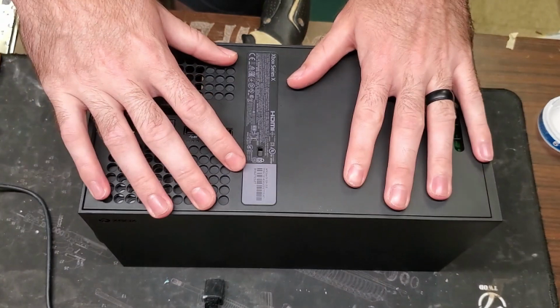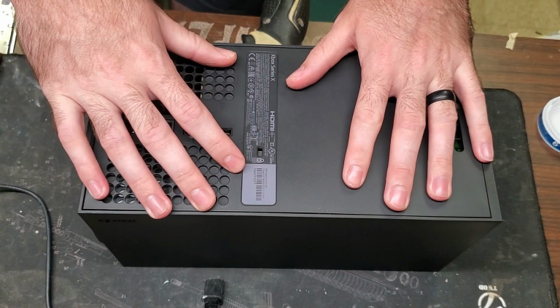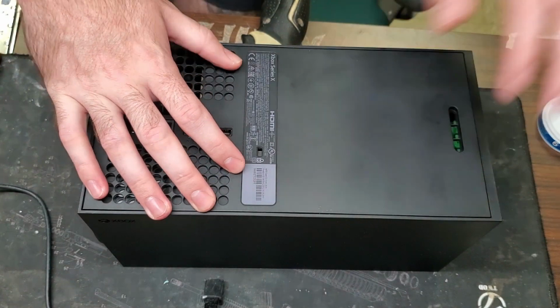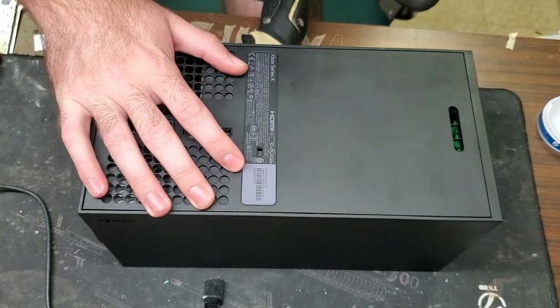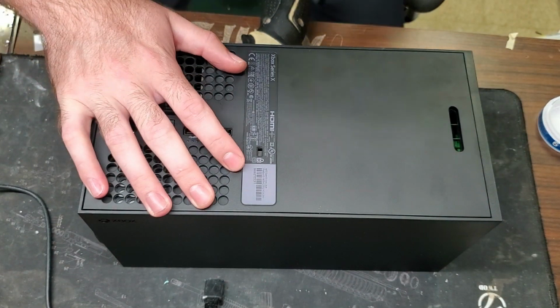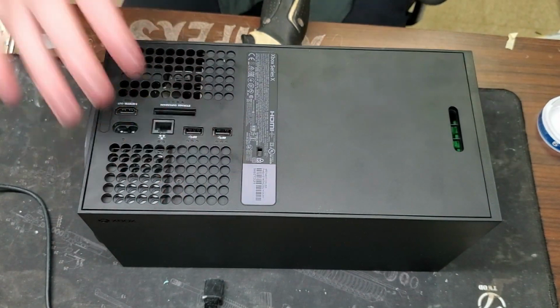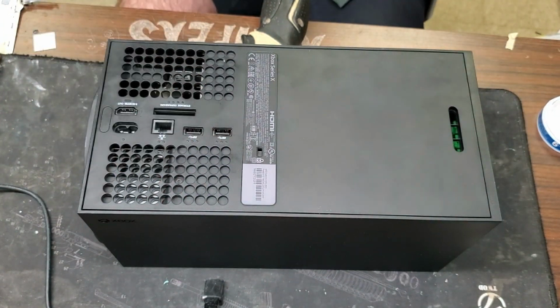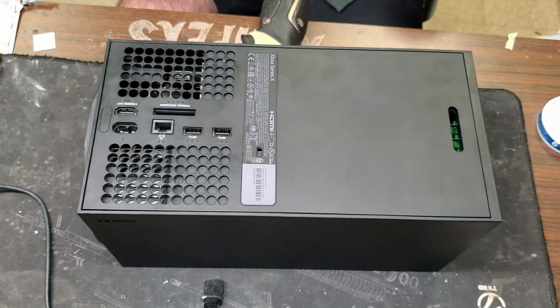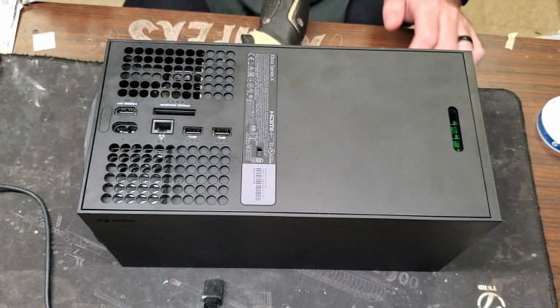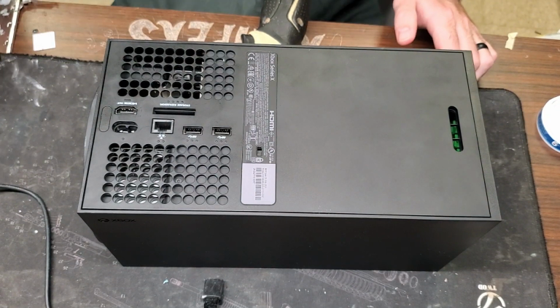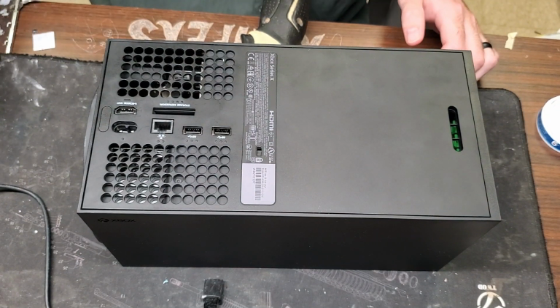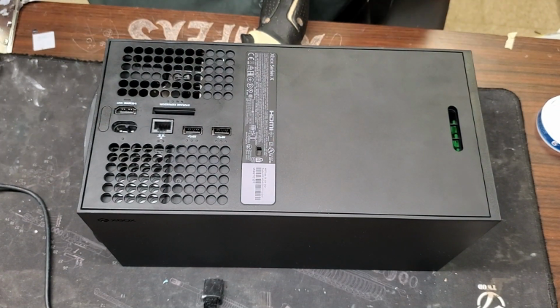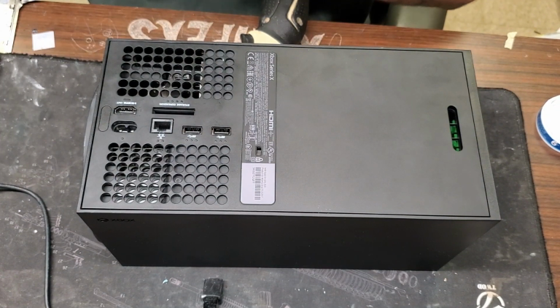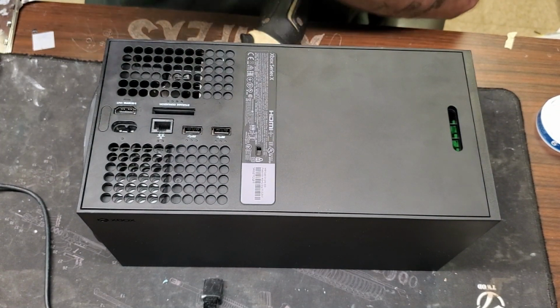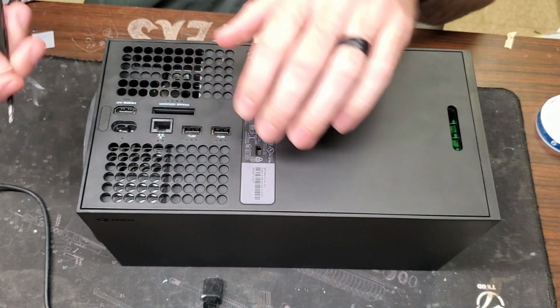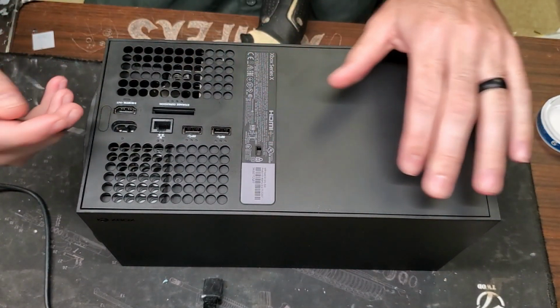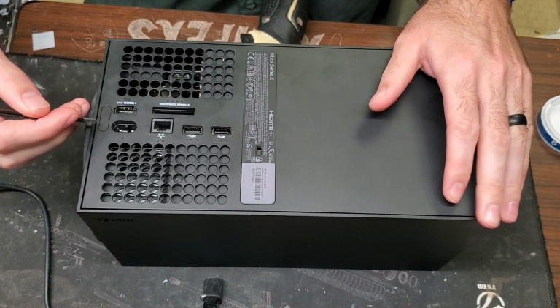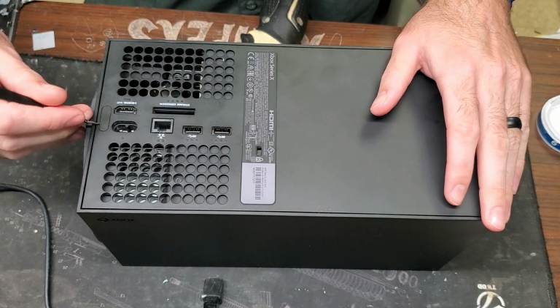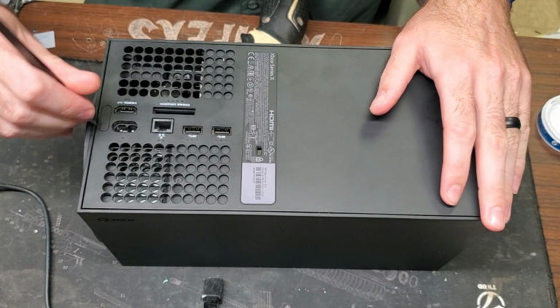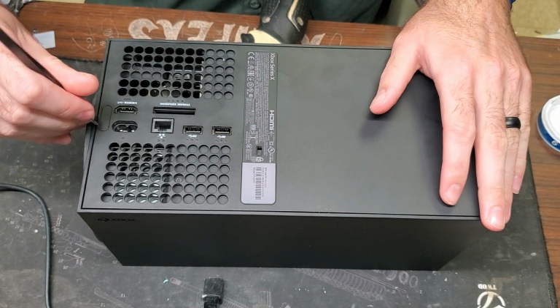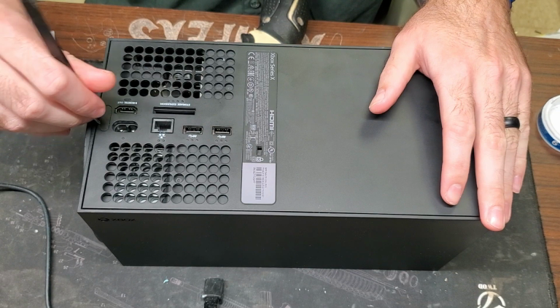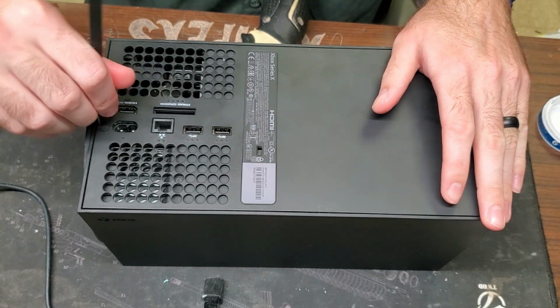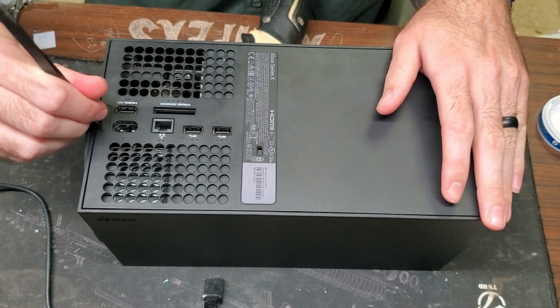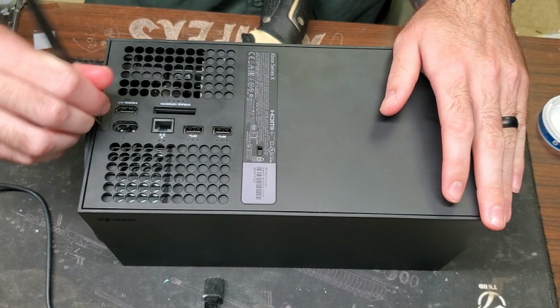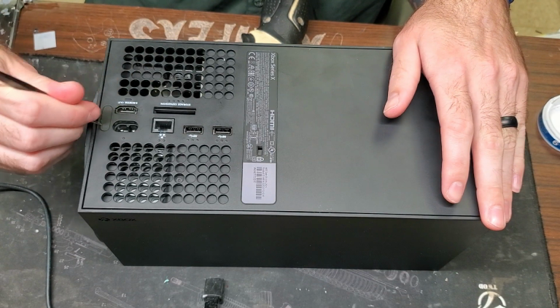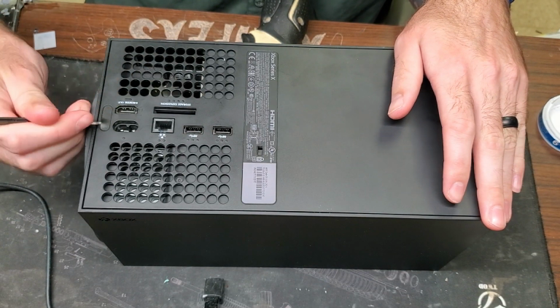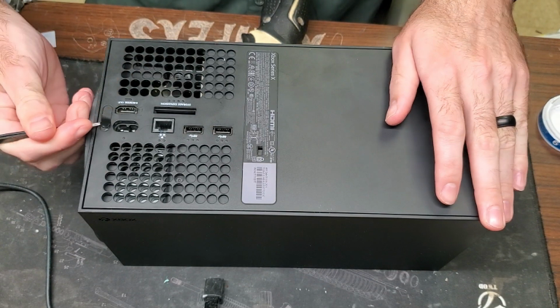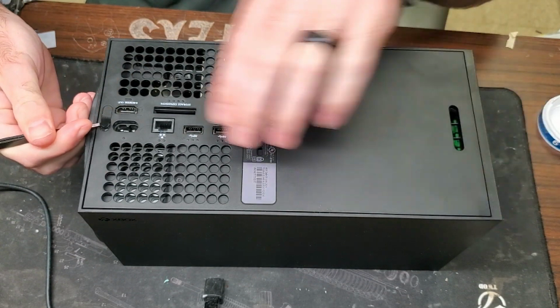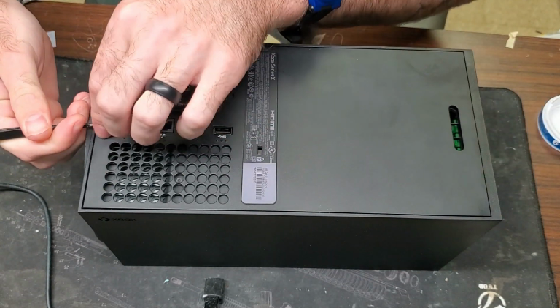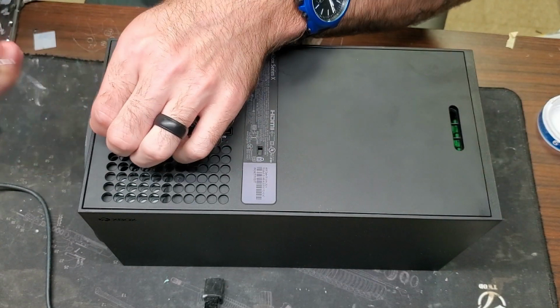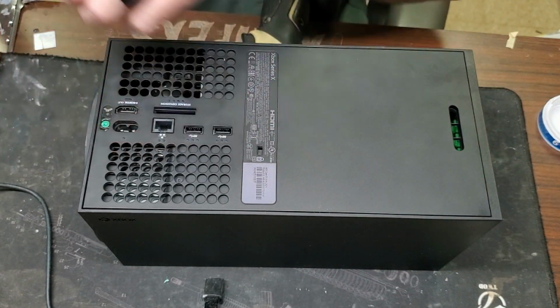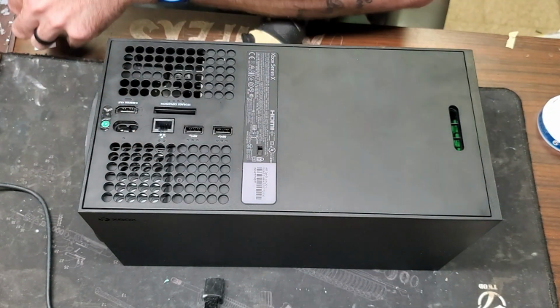We have an Xbox Series X today that had no power most of the time. It's a power supply issue, so without even testing it I went ahead and ordered the power supply.